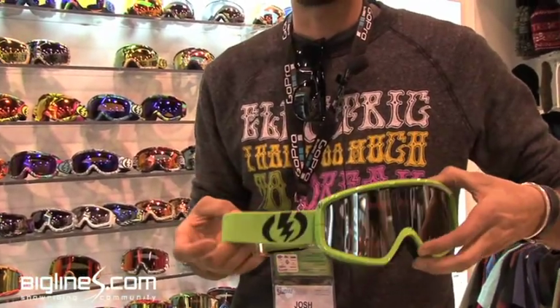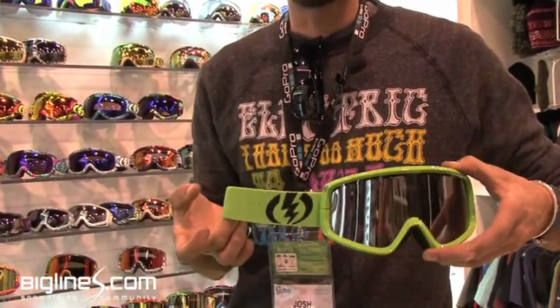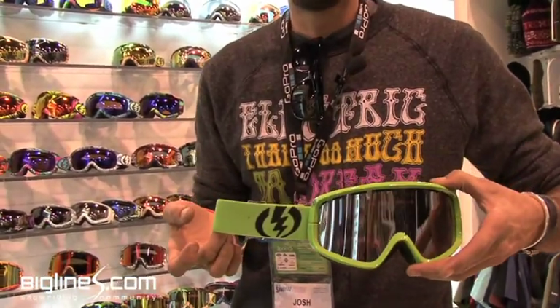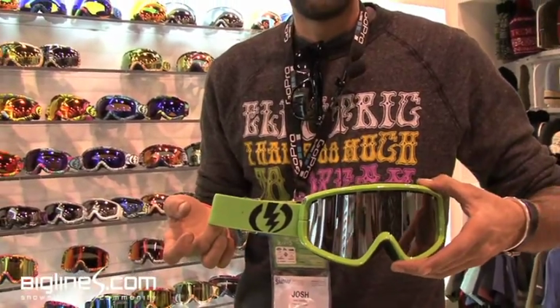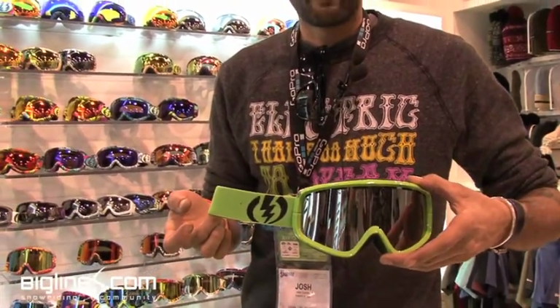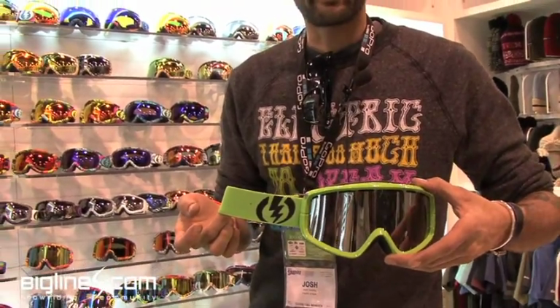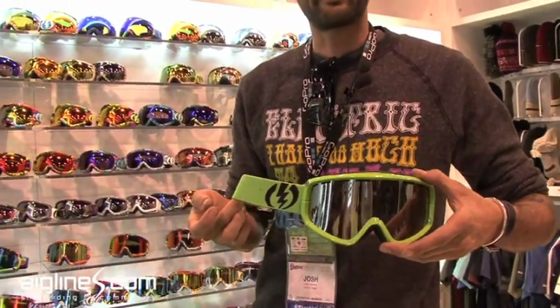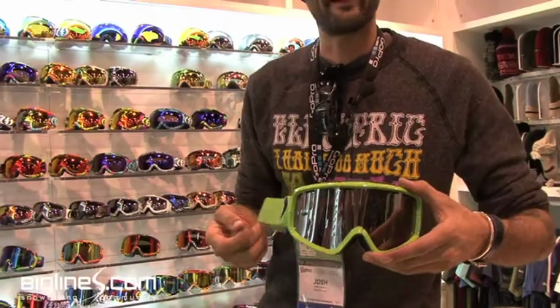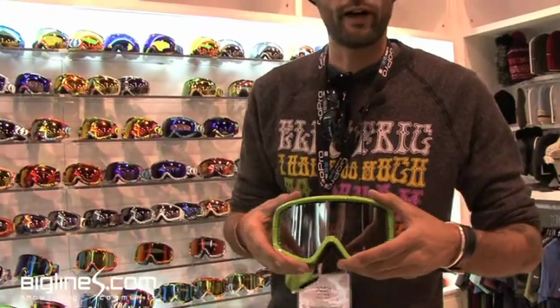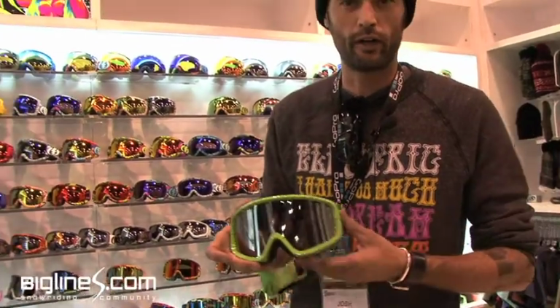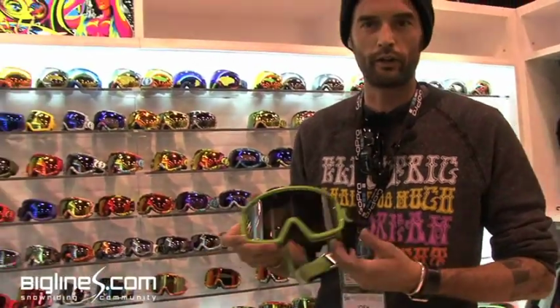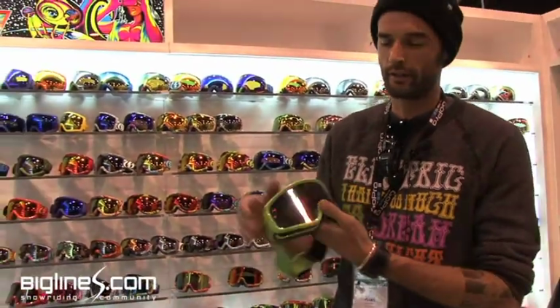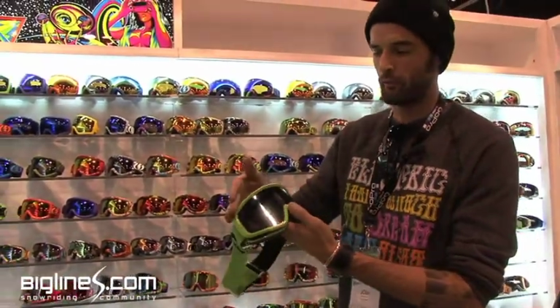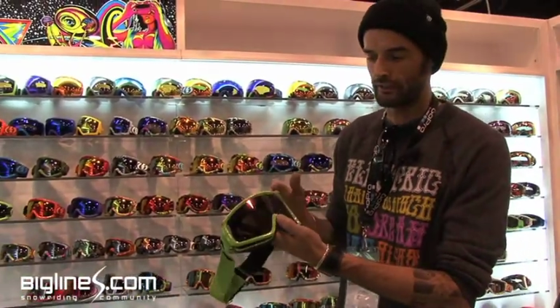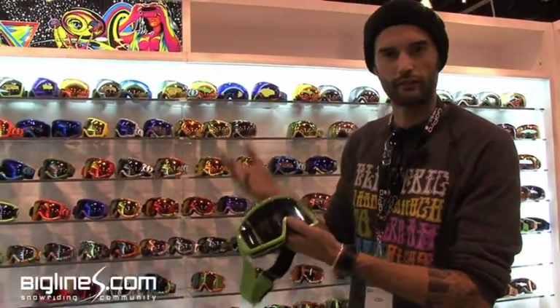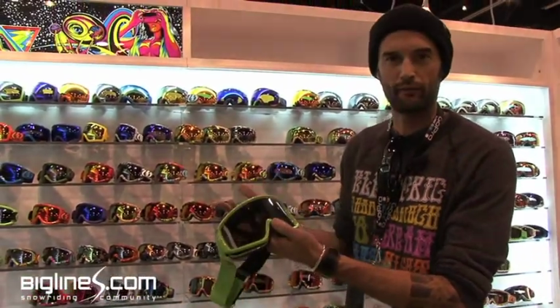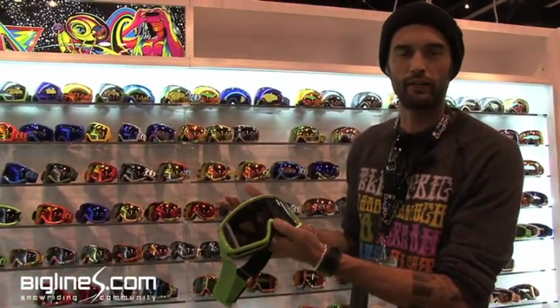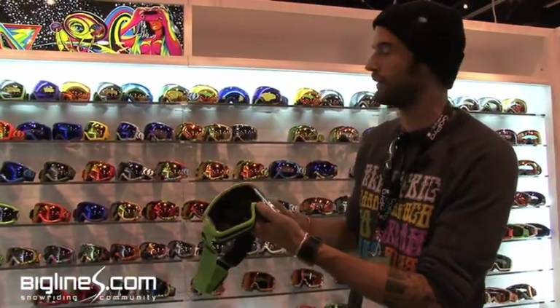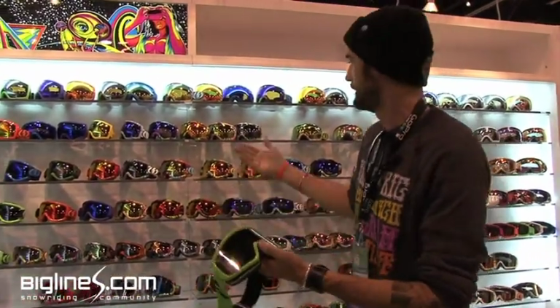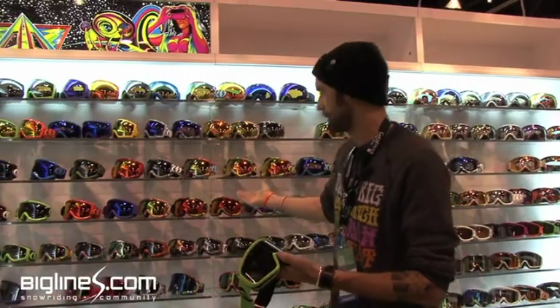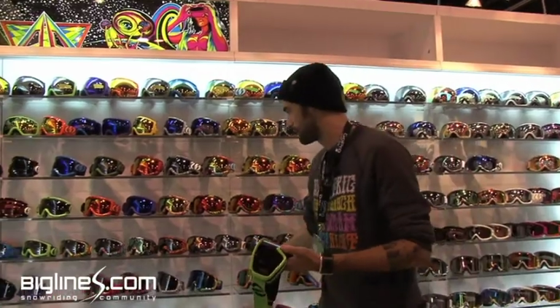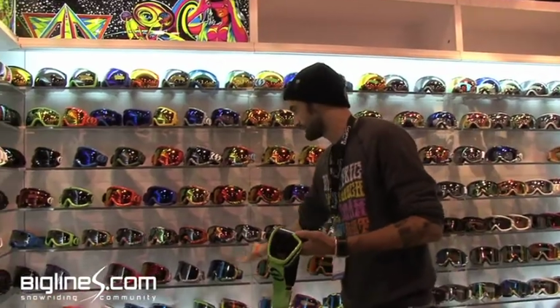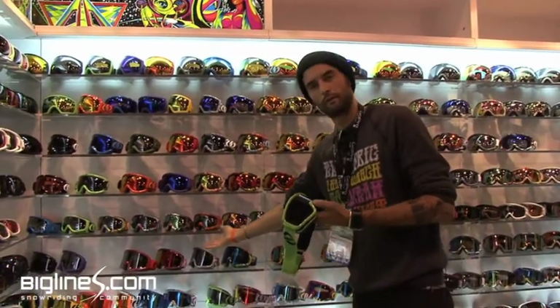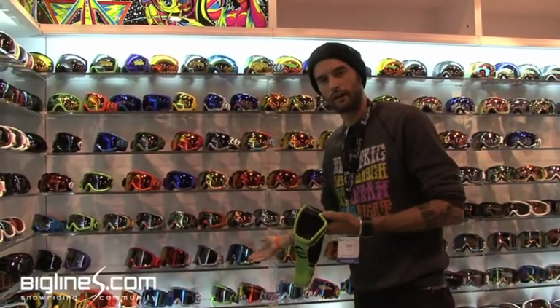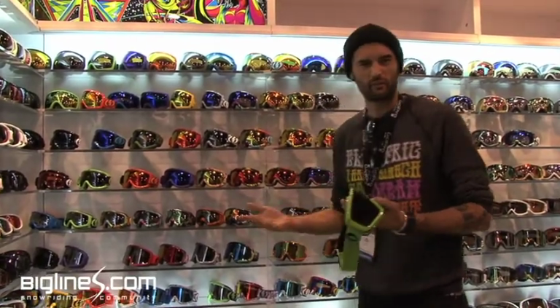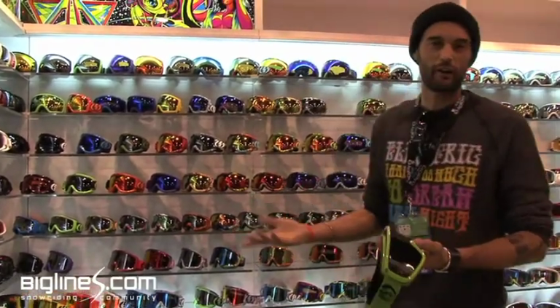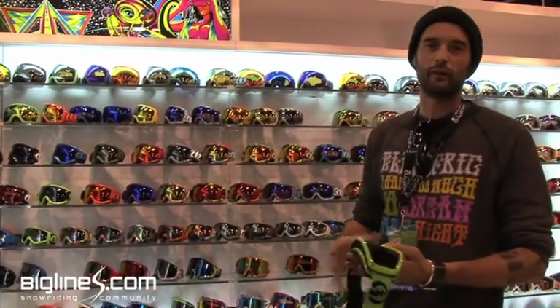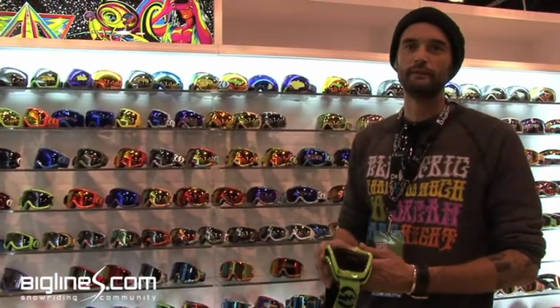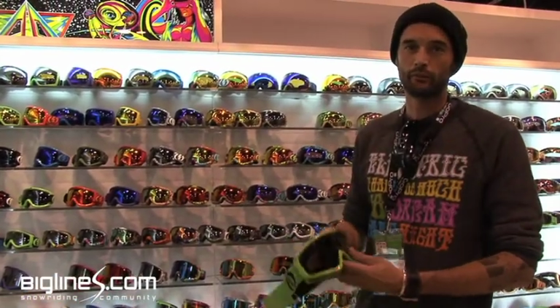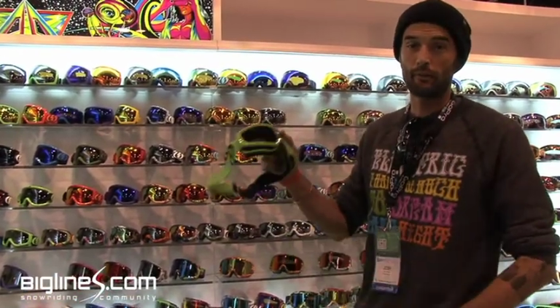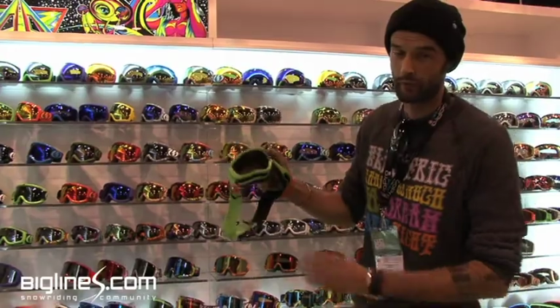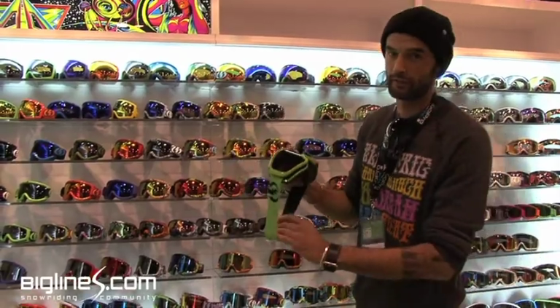It comes with a spare lens, which will be yellow. This is priced at about $85 to $120 — if you get a more basic color it's about $85 to $90 retail, and if you get some of the more sublimated graphics it comes in at about $120. I'm really happy about this product next year.